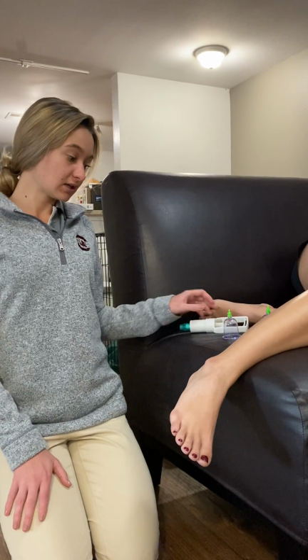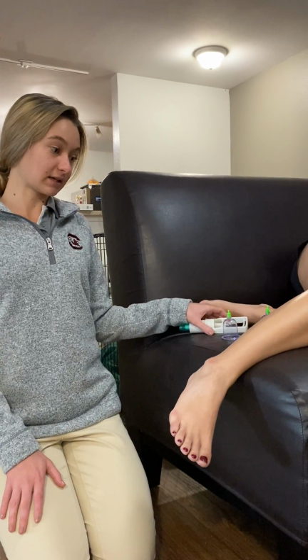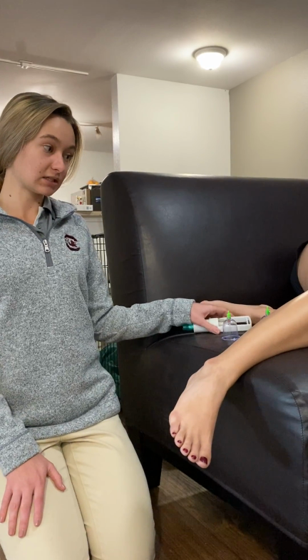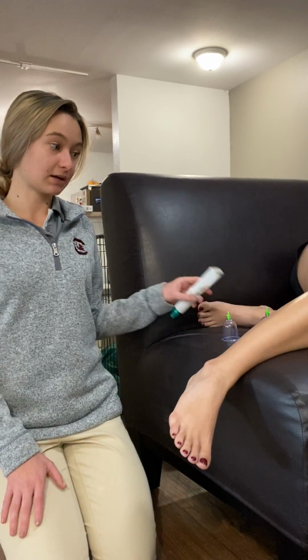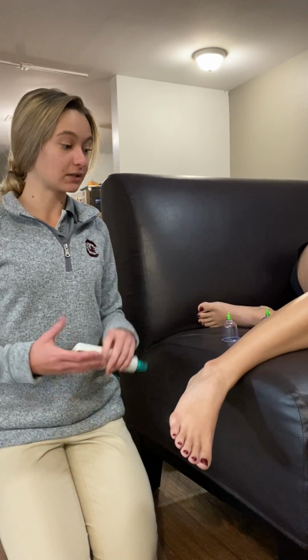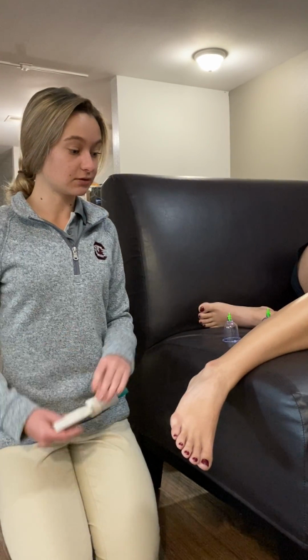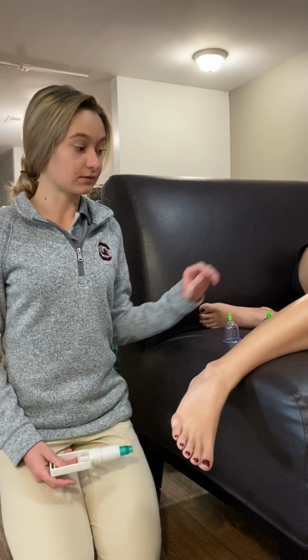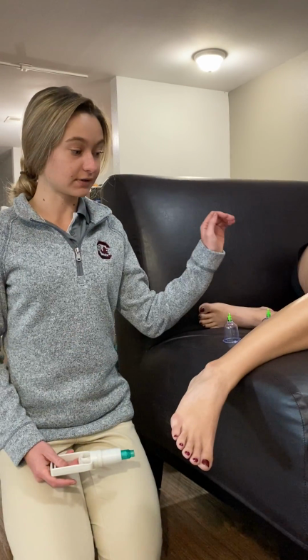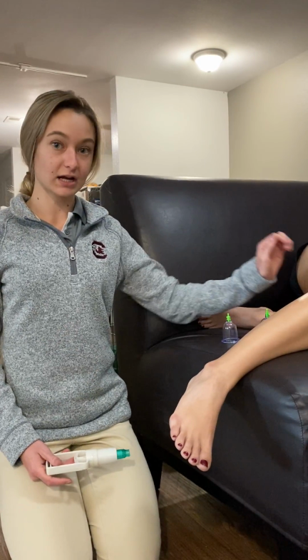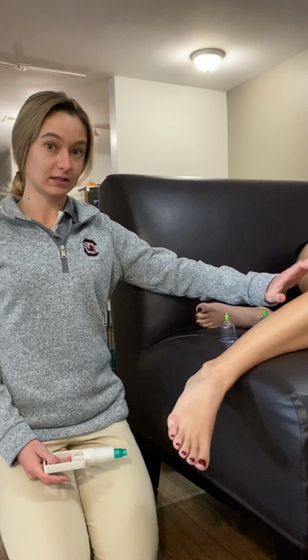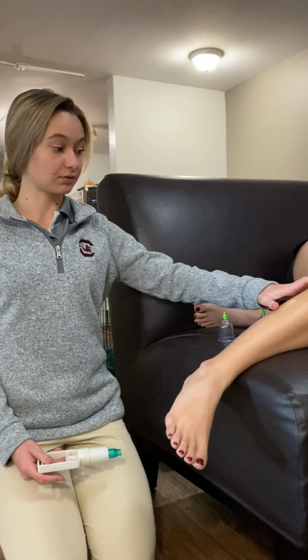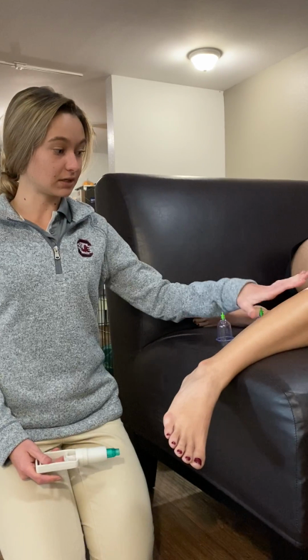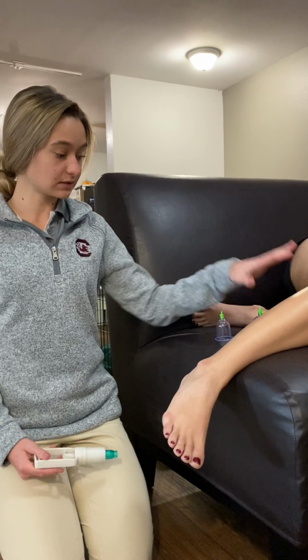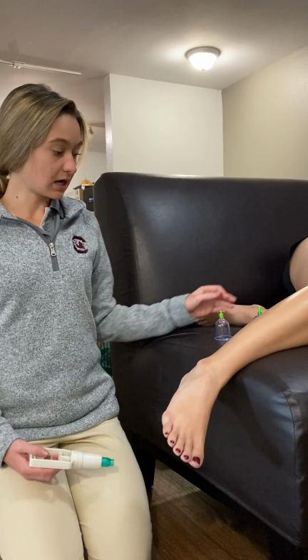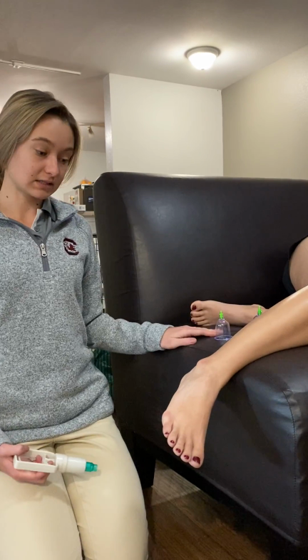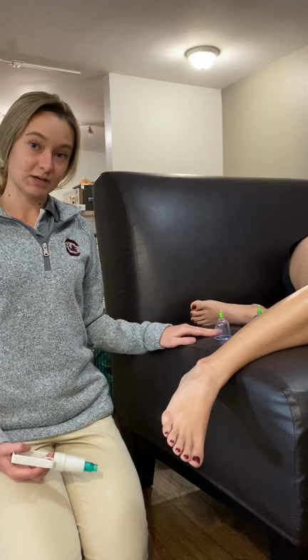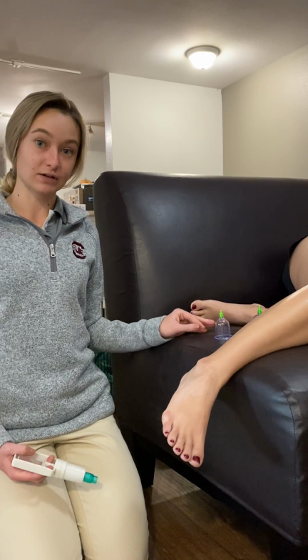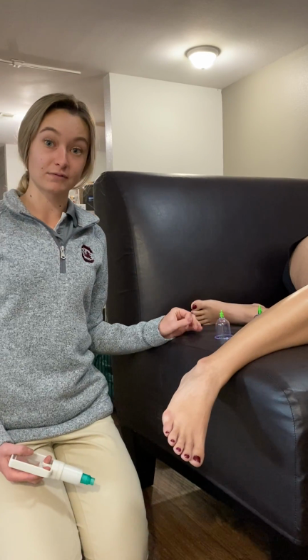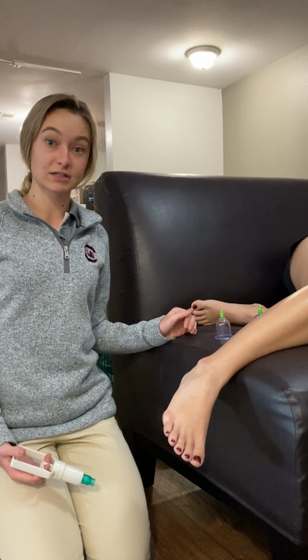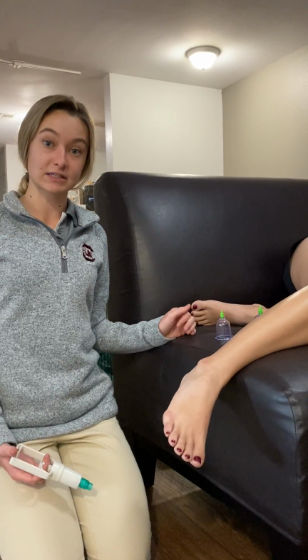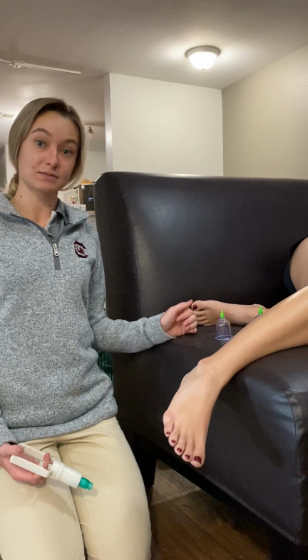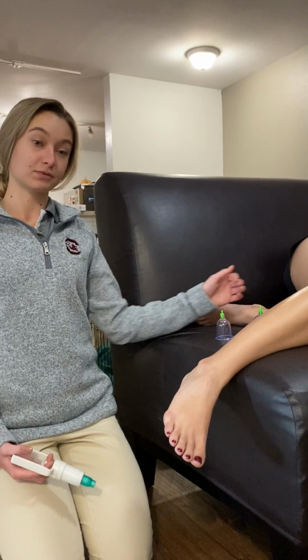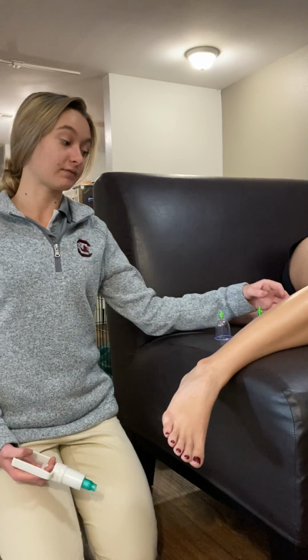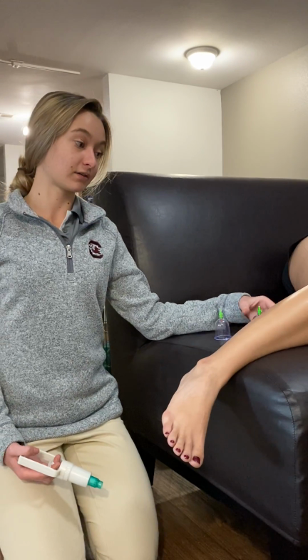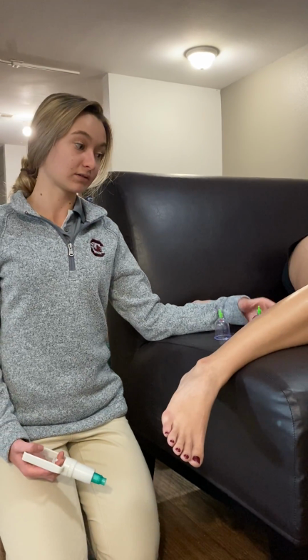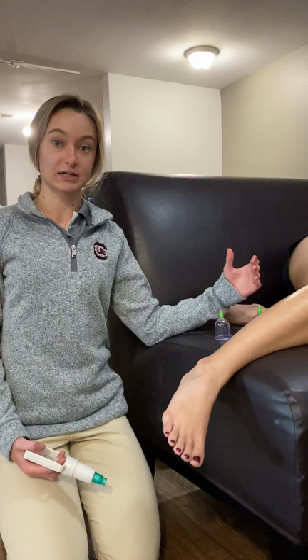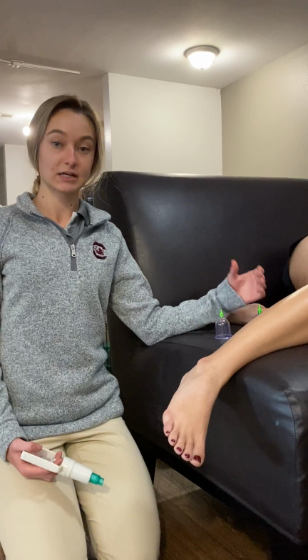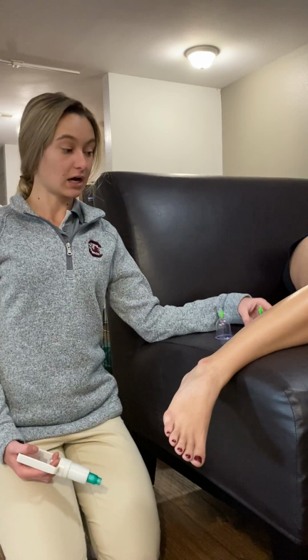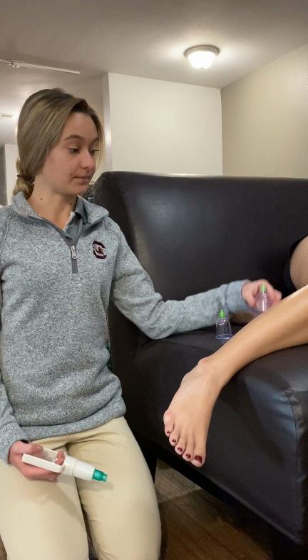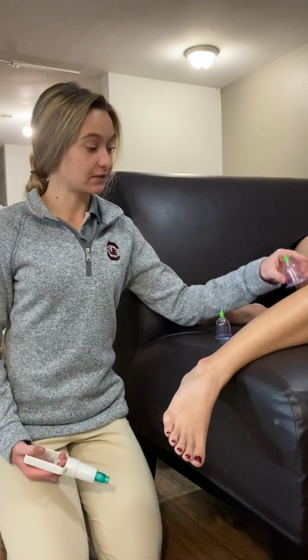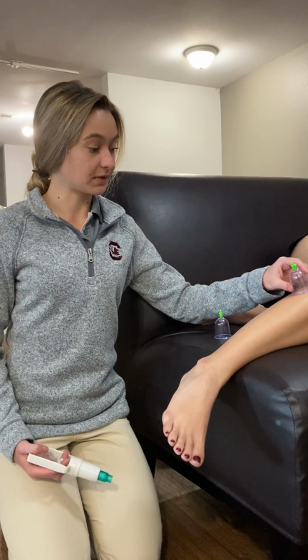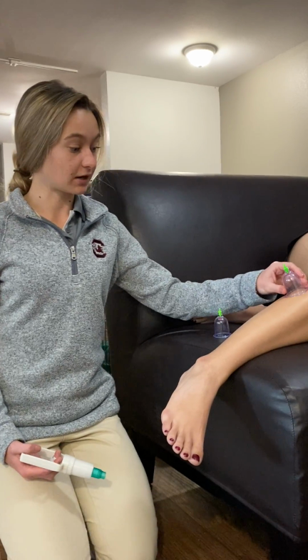We're going to do the lower leg on the peroneals, and this is especially good for runners, dancers, and people who have lateral ankle sprains to help them recover.